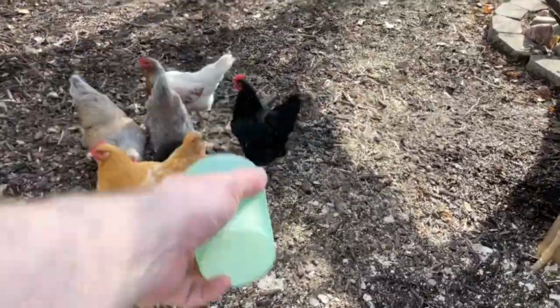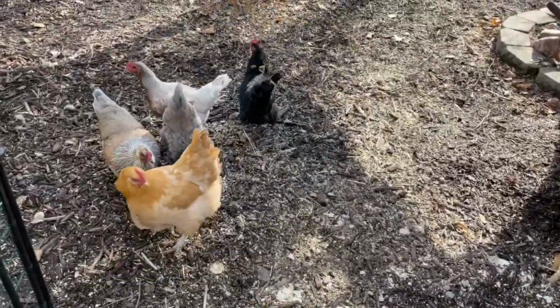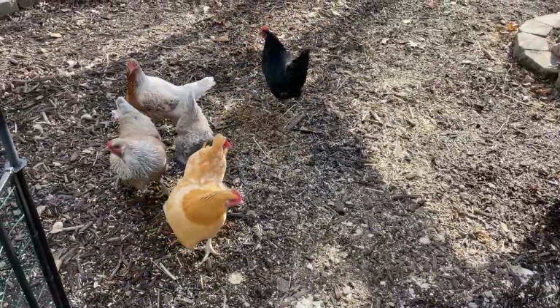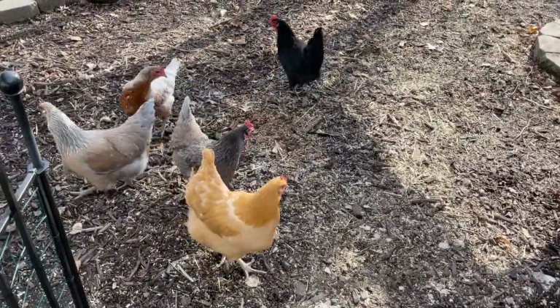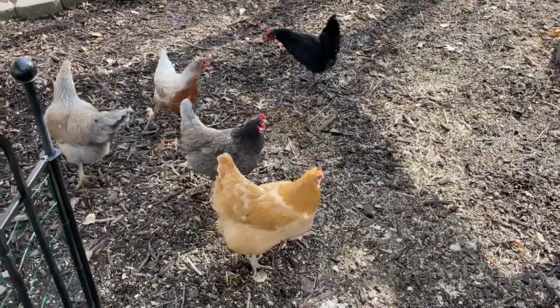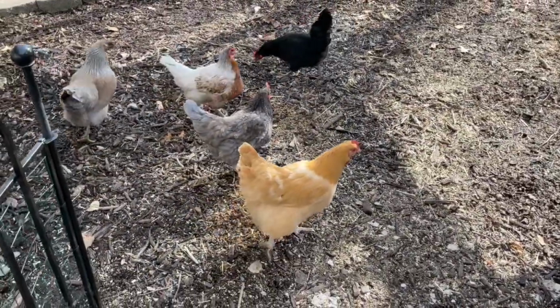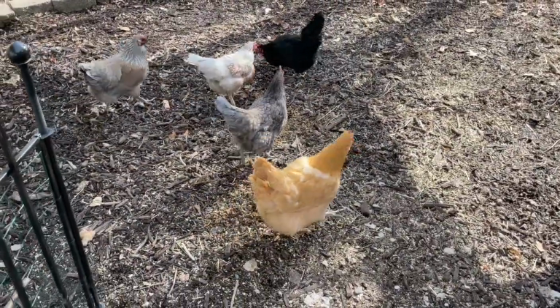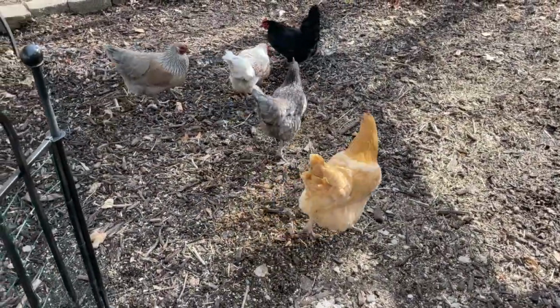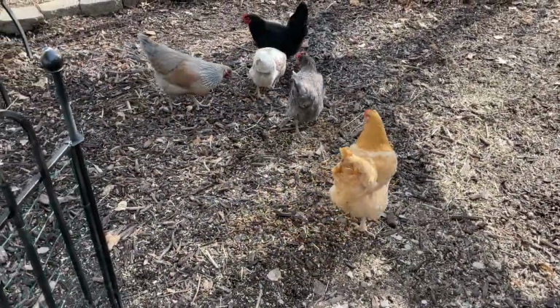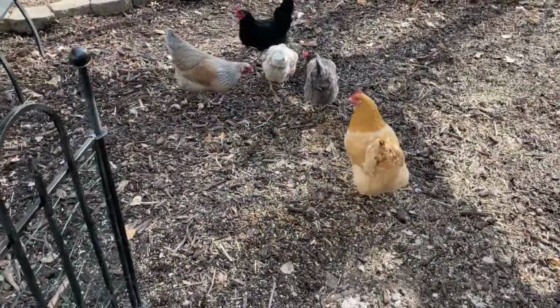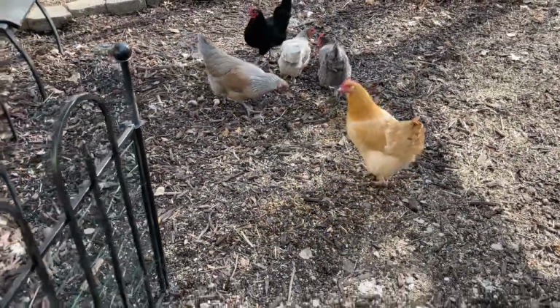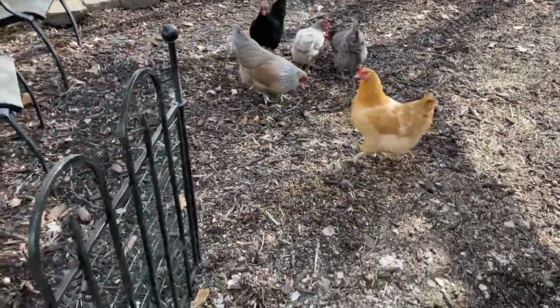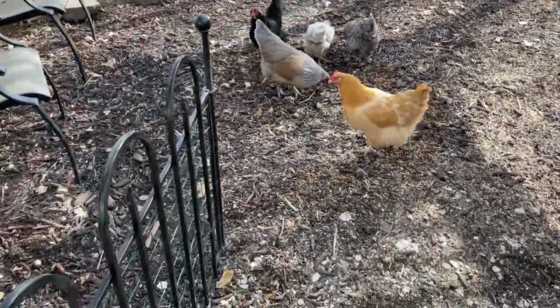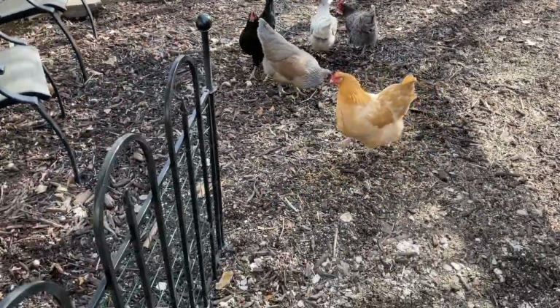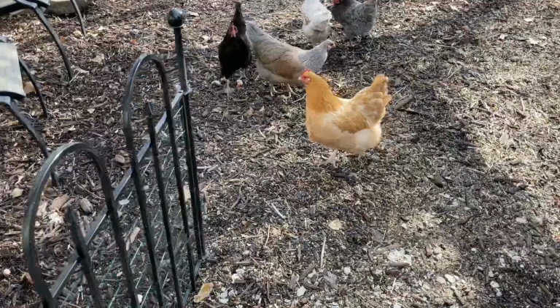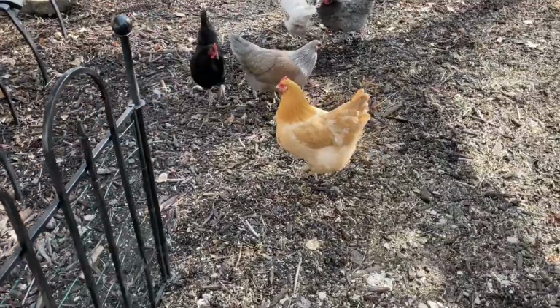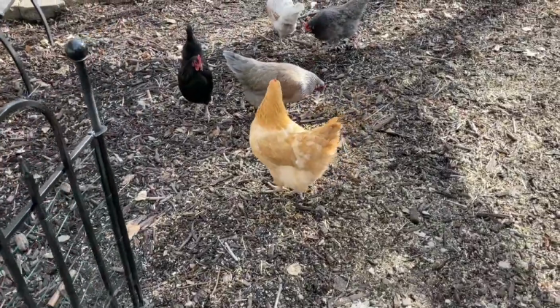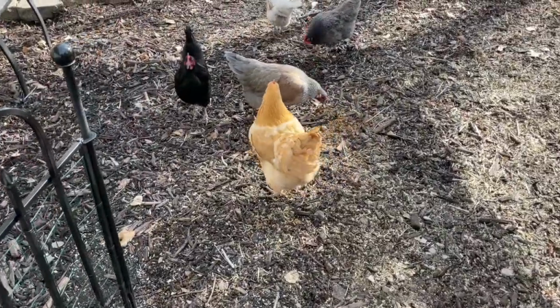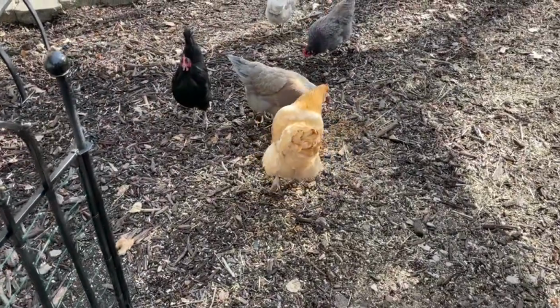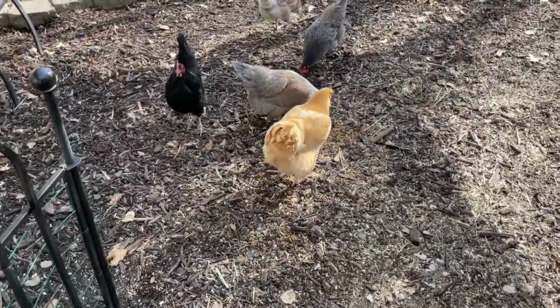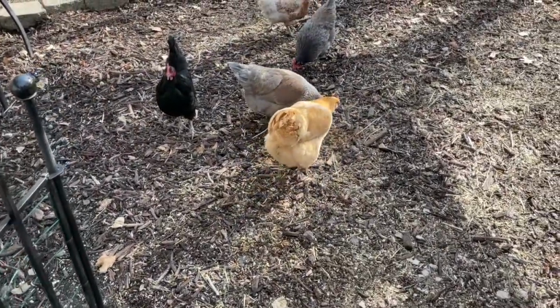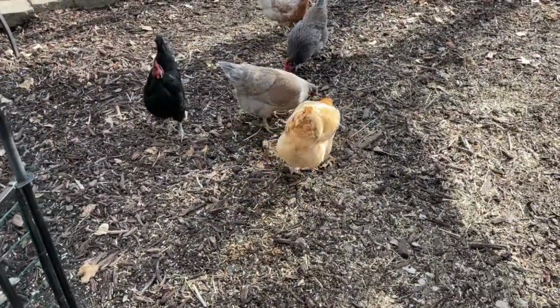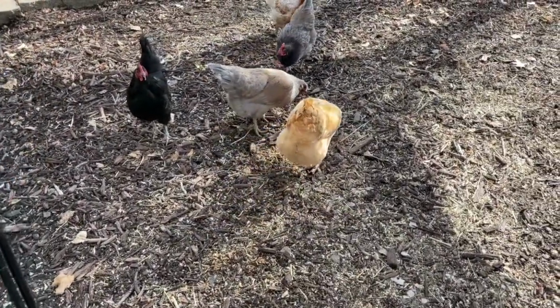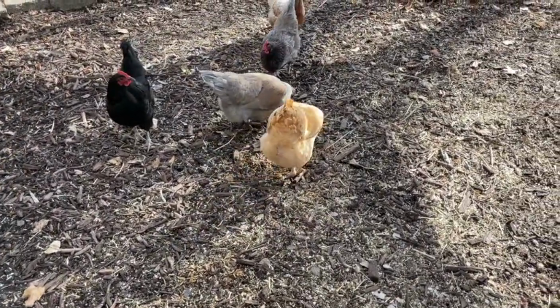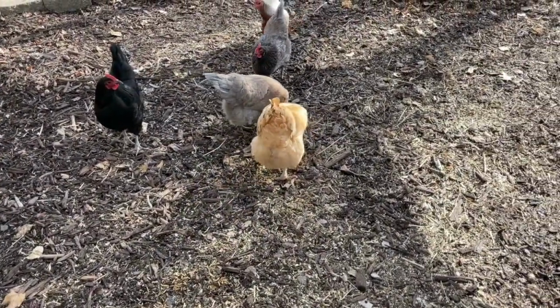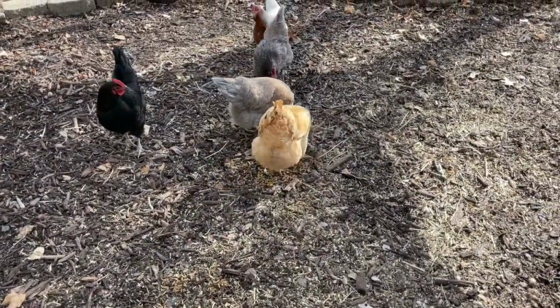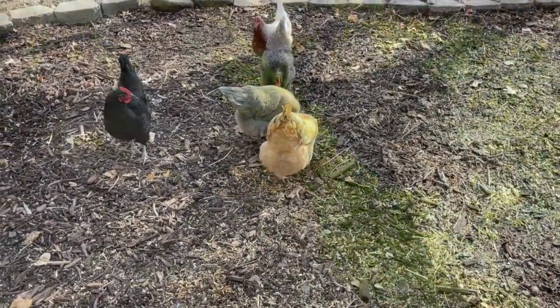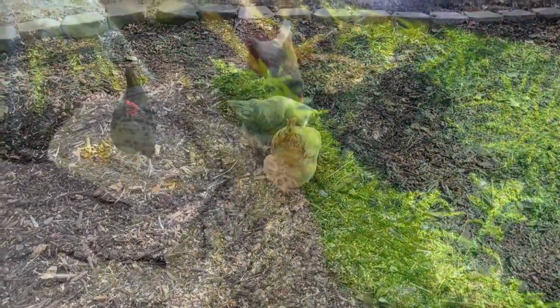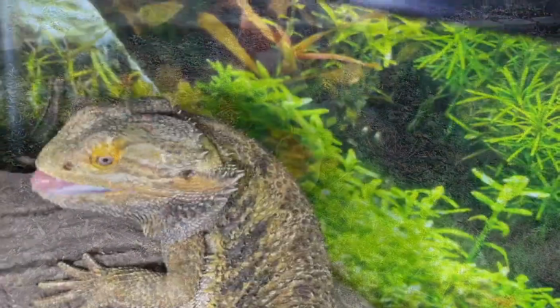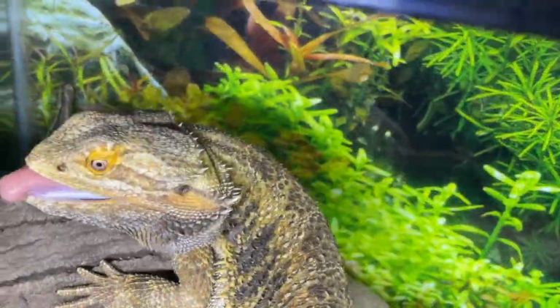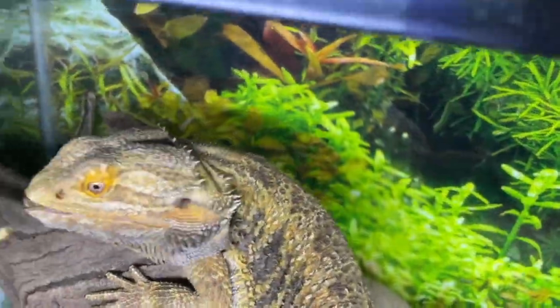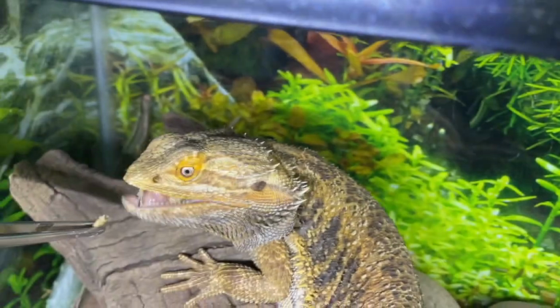And since this has 75 times more calcium than mealworms, let's give some to our bearded dragon and see how he likes them. Oh yeah.